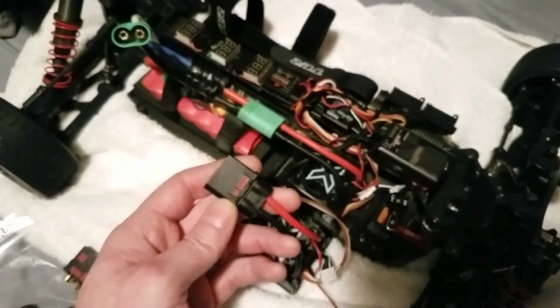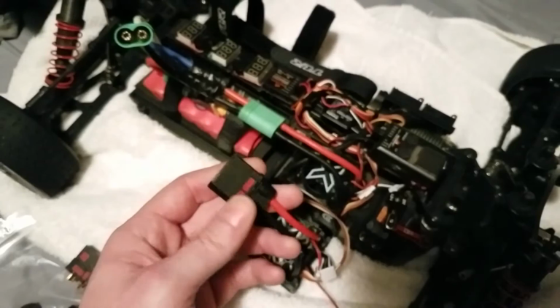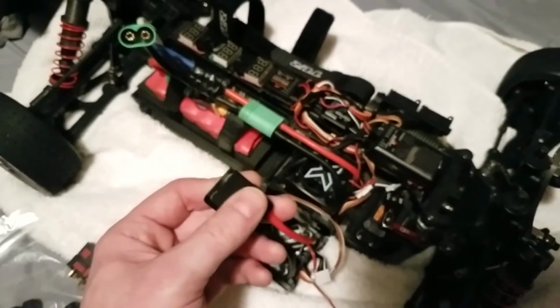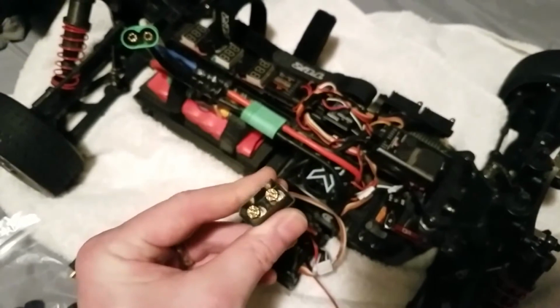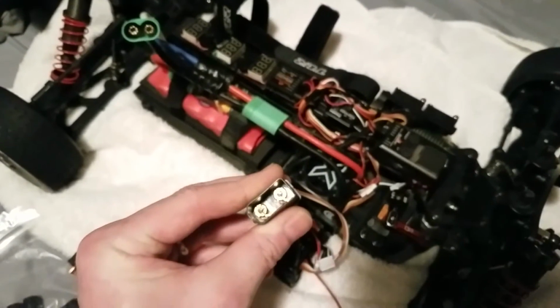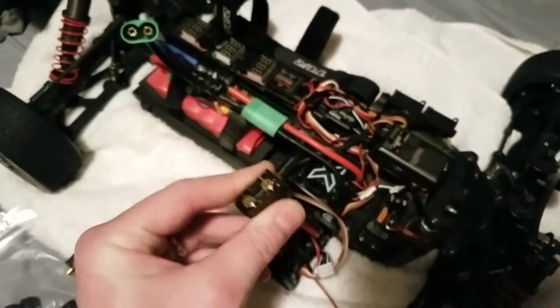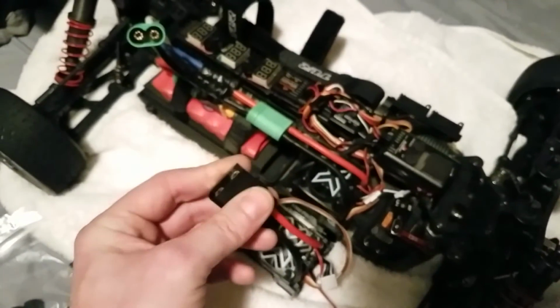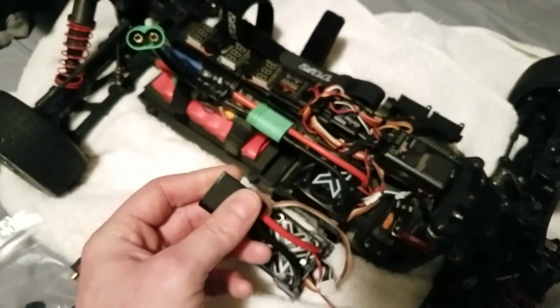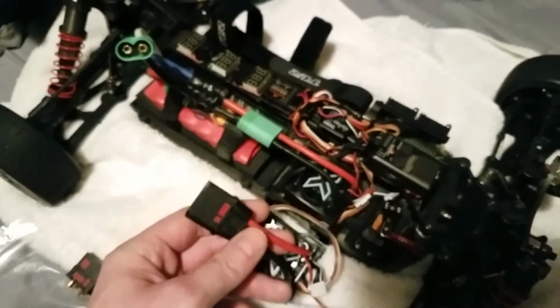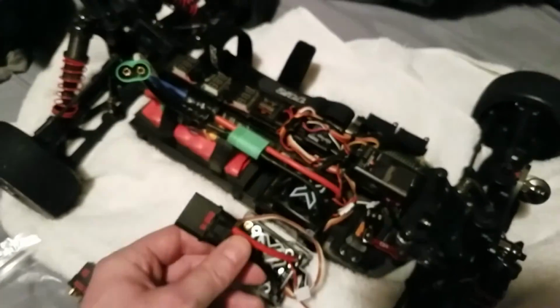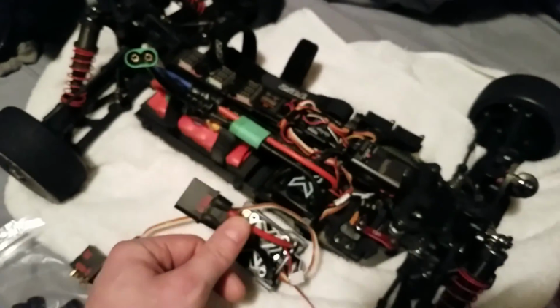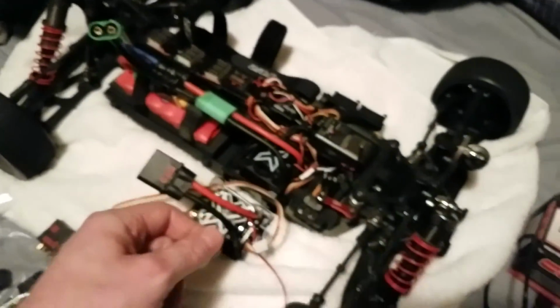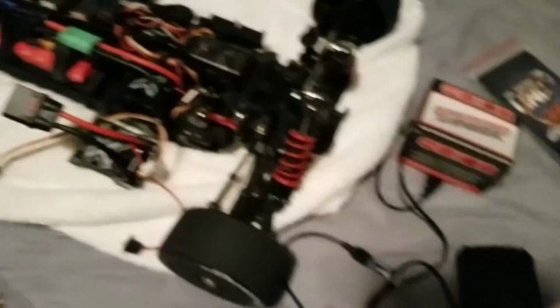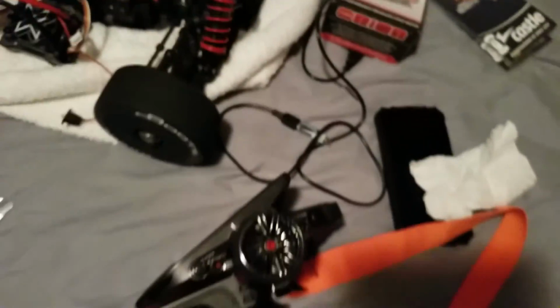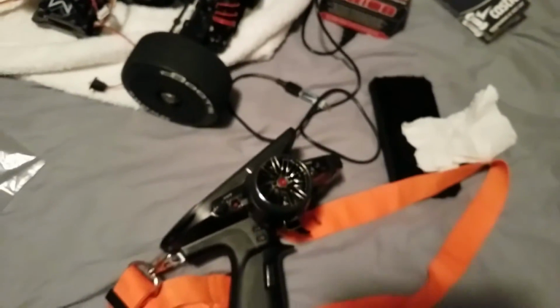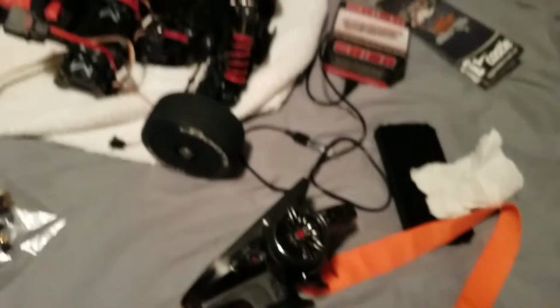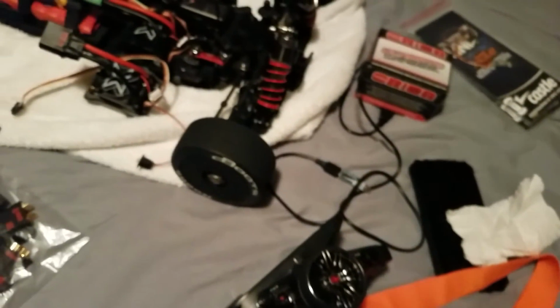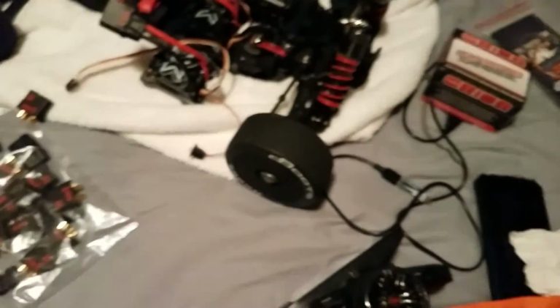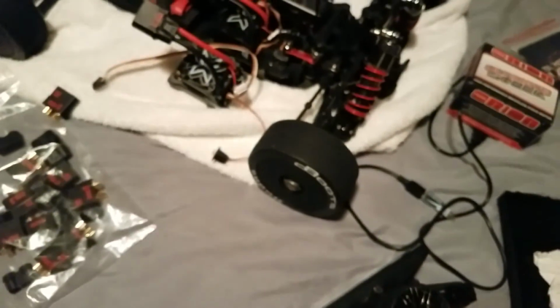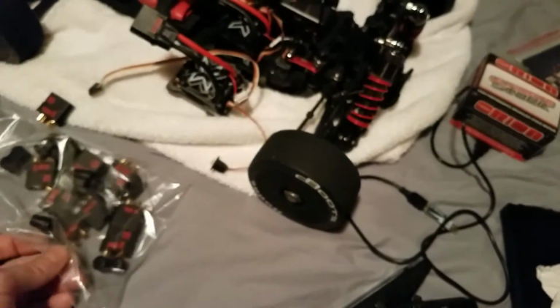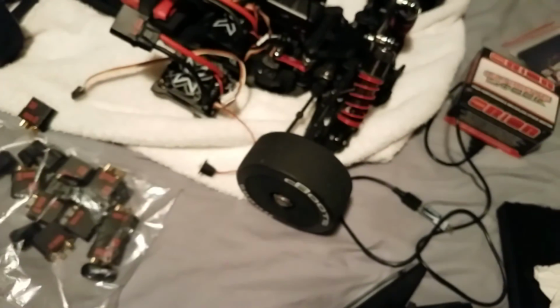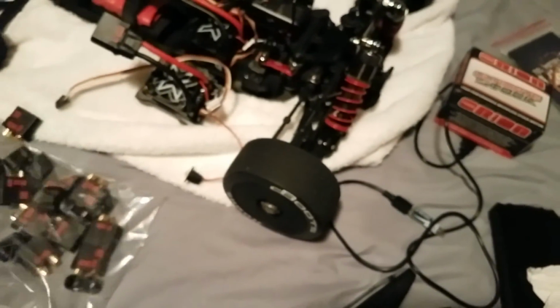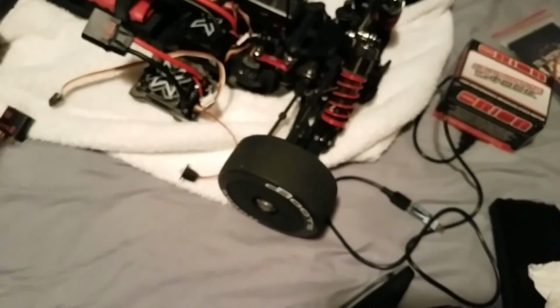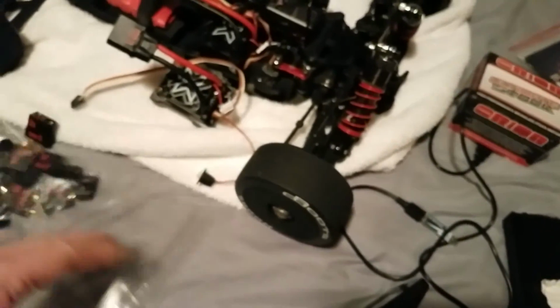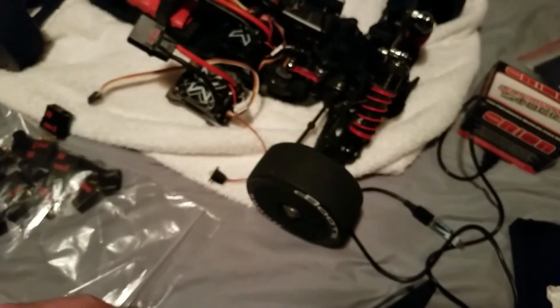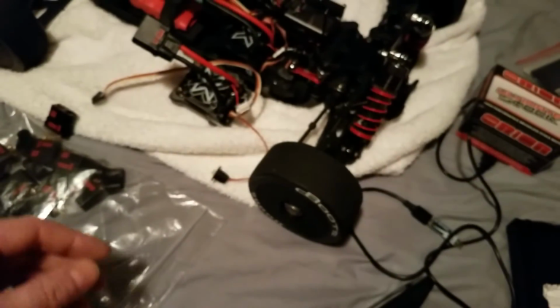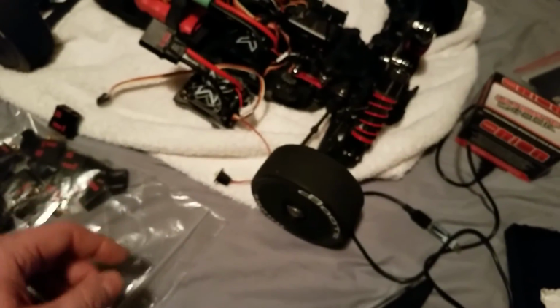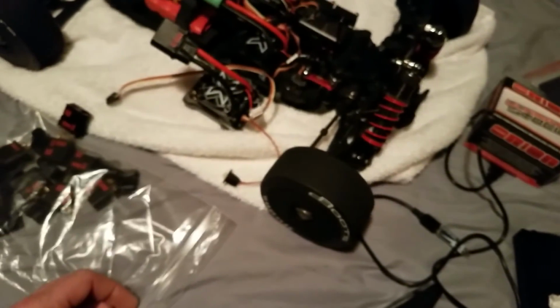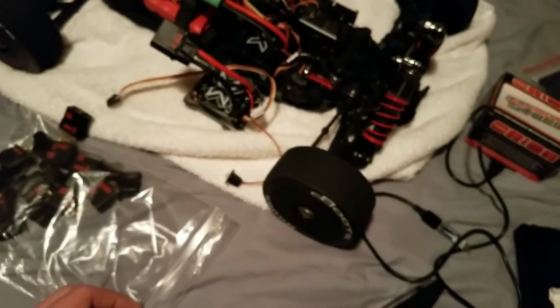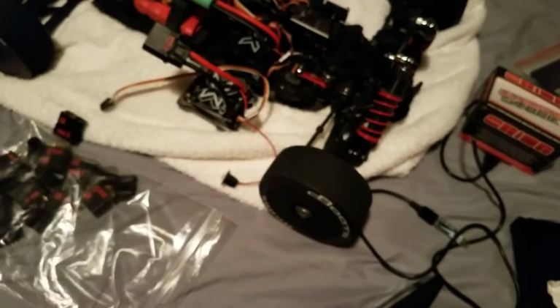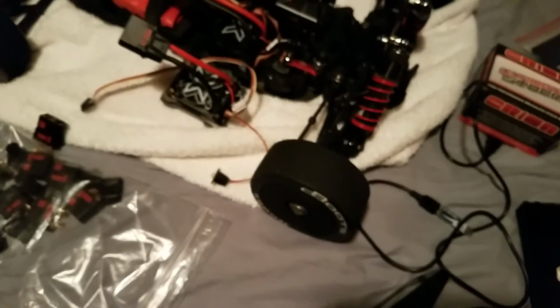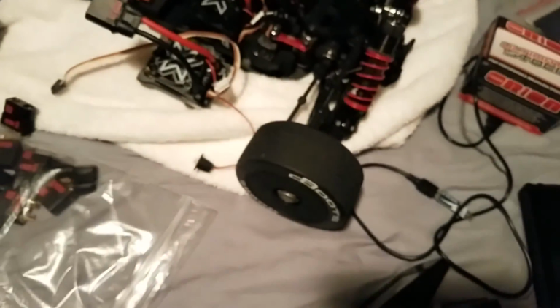That's it — I just wanted to share my experience so far with these. I'll try to do another video in the future and let you know how they work out. I appreciate you guys watching, and I'll try to get a couple of running videos out of the Limitless. Take care guys!